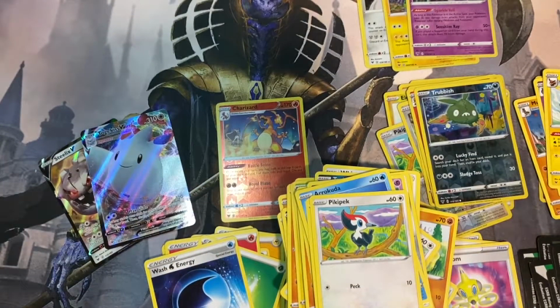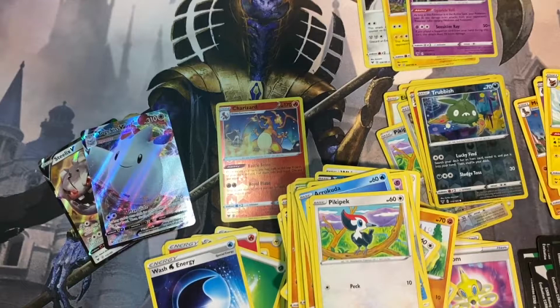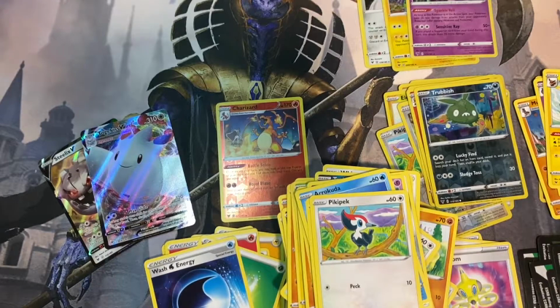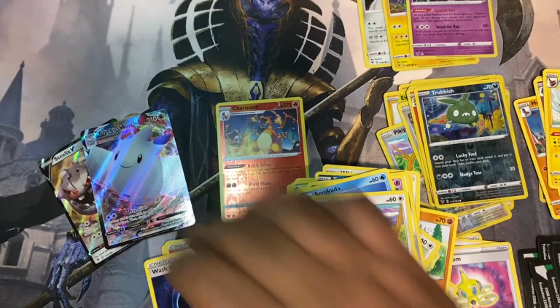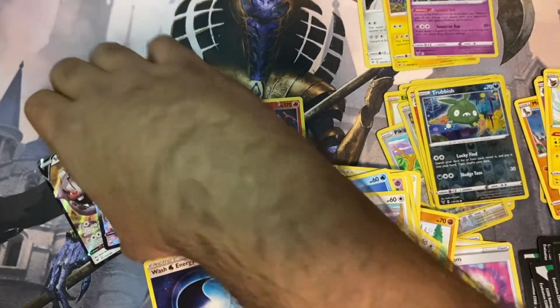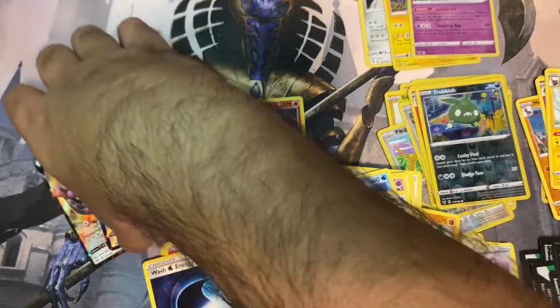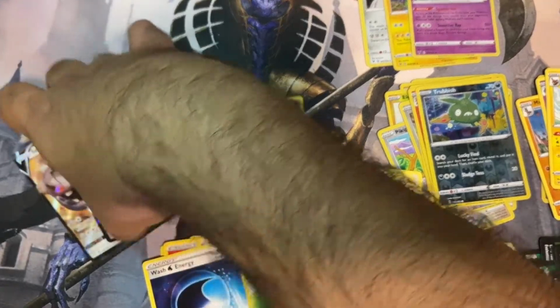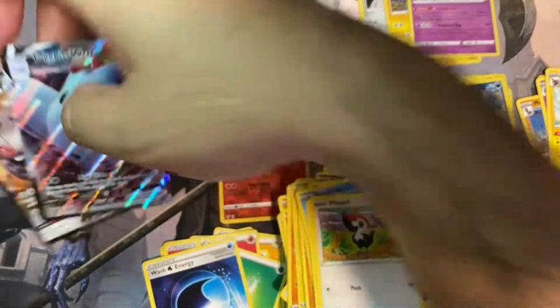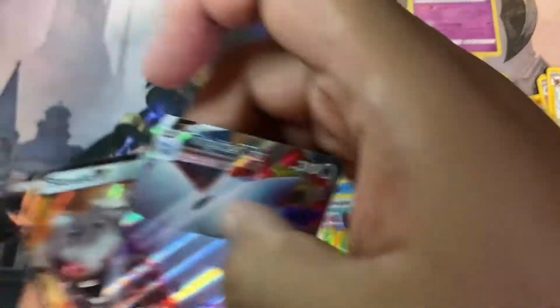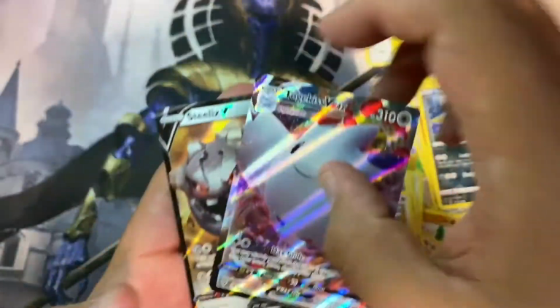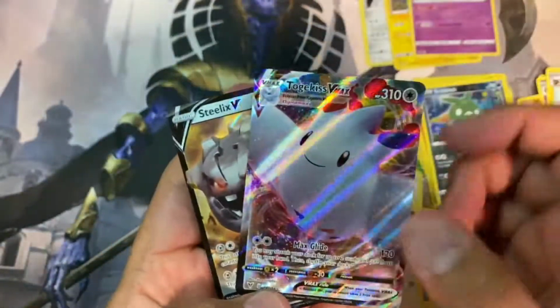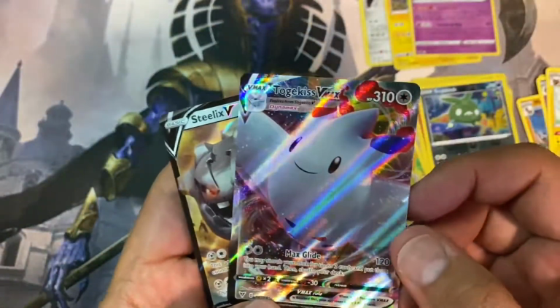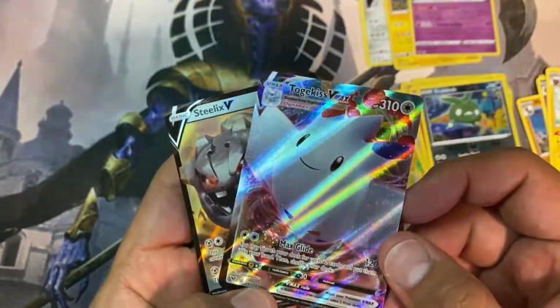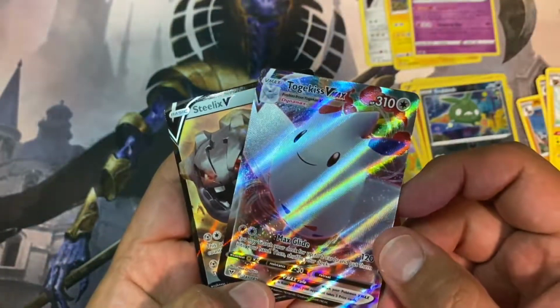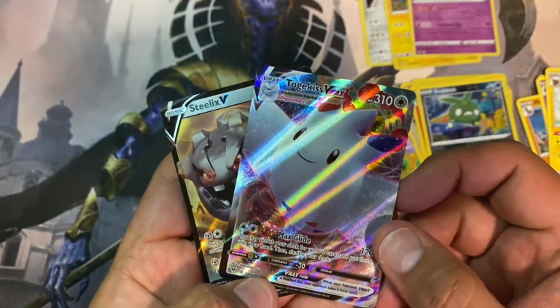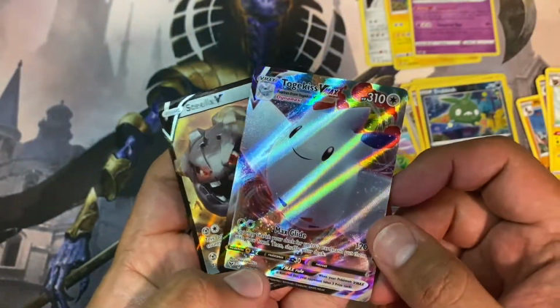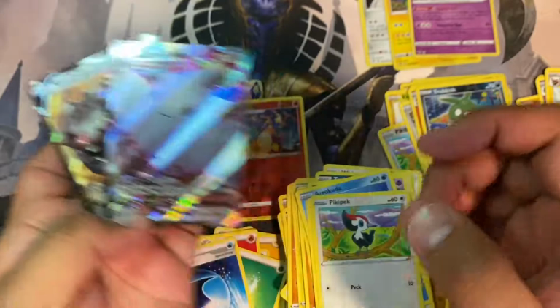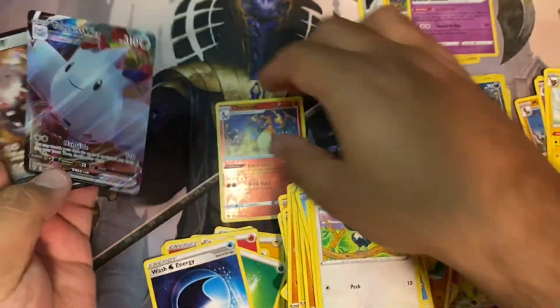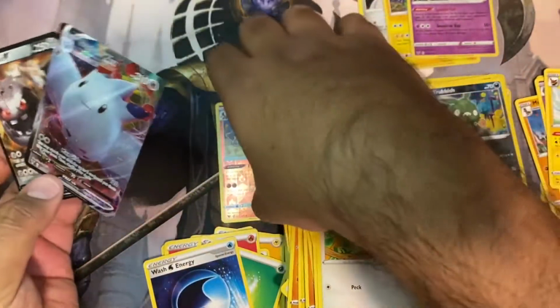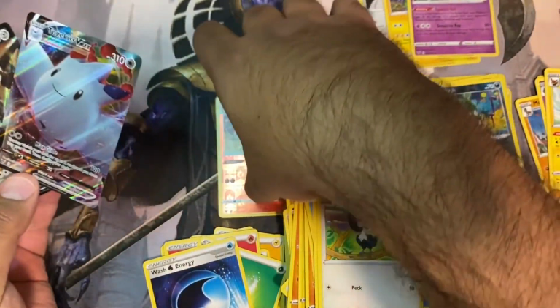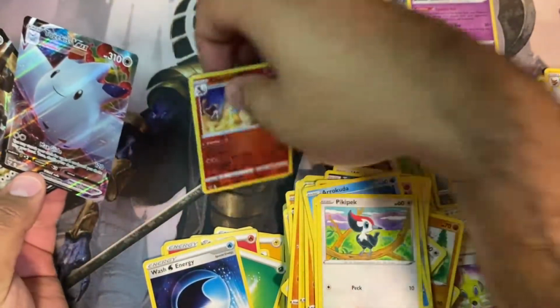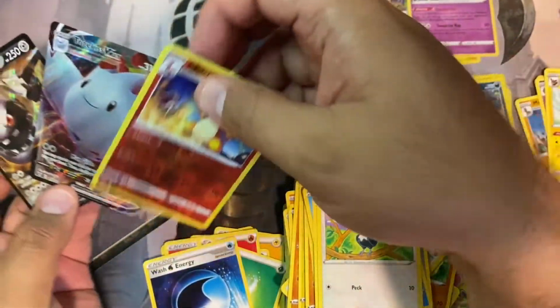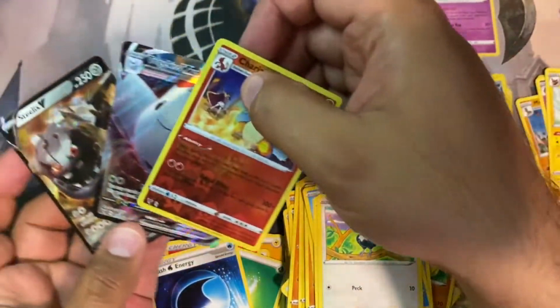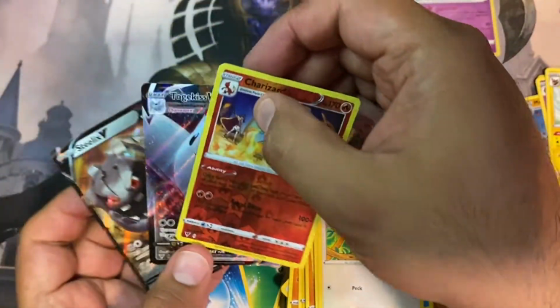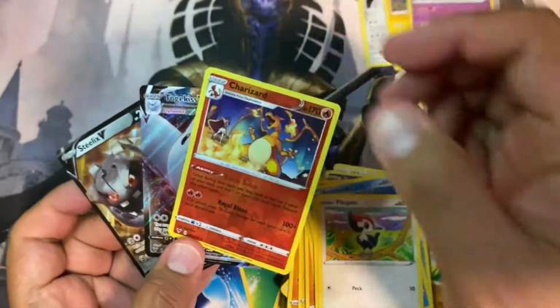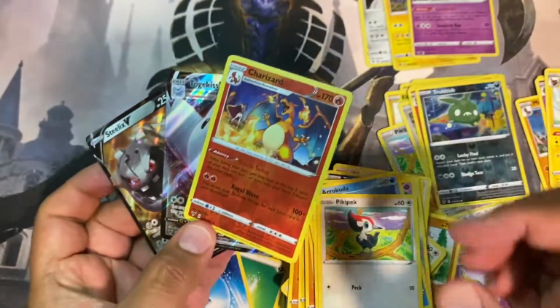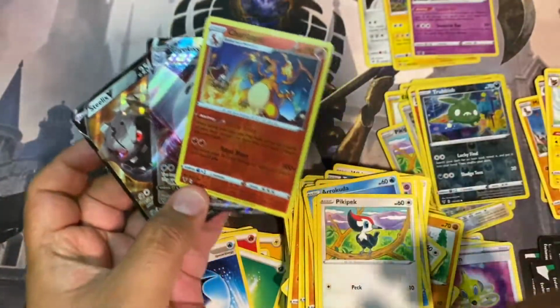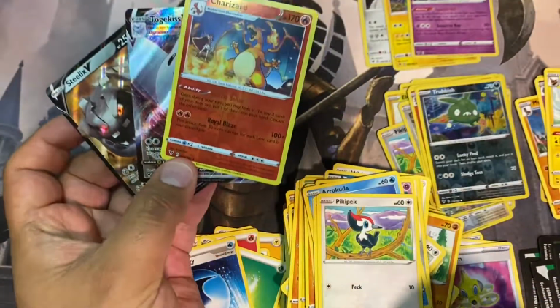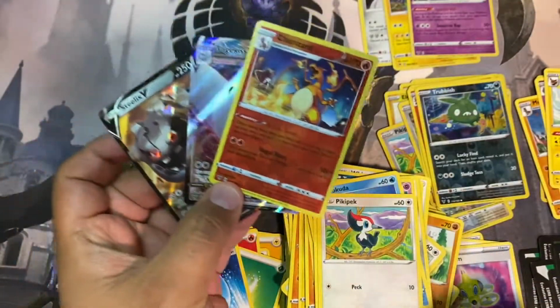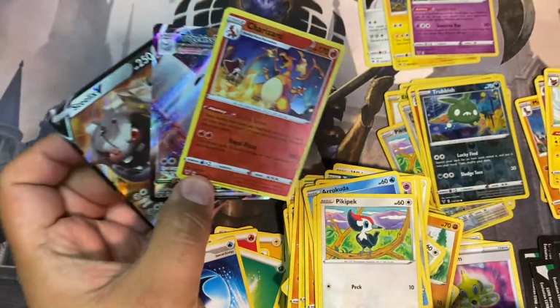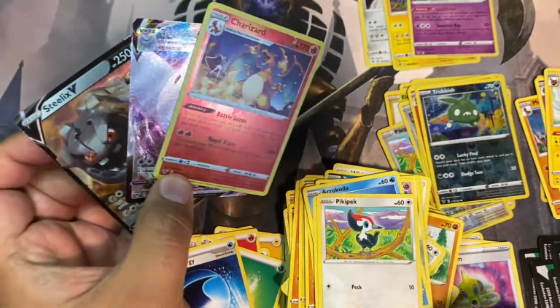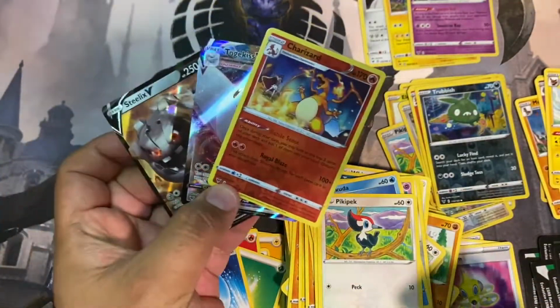So there we have it — we have the Togekiss V Max and the Charizard reverse holo.